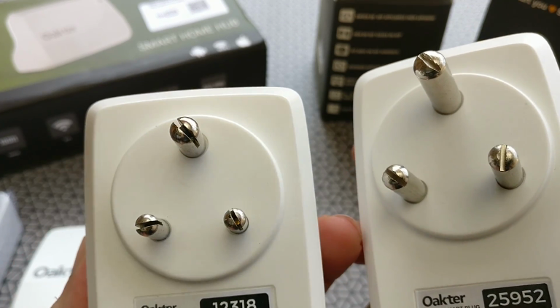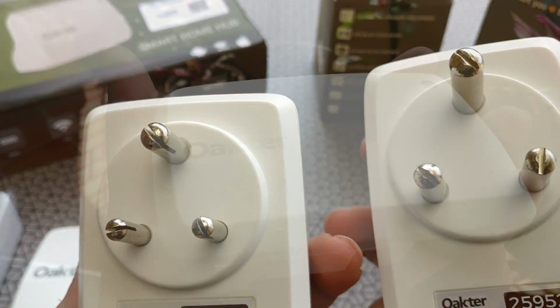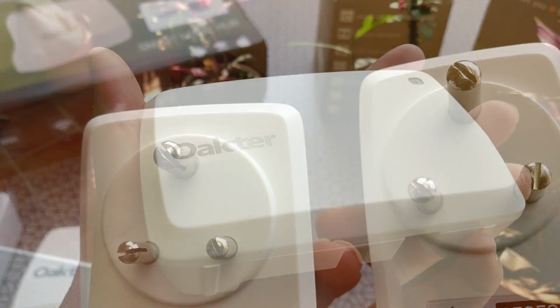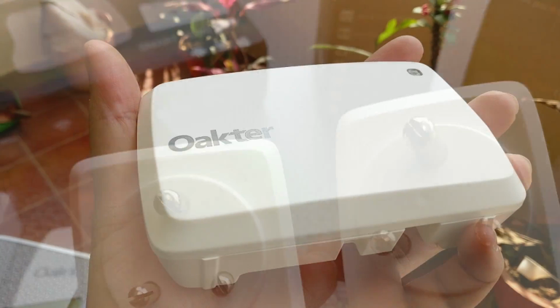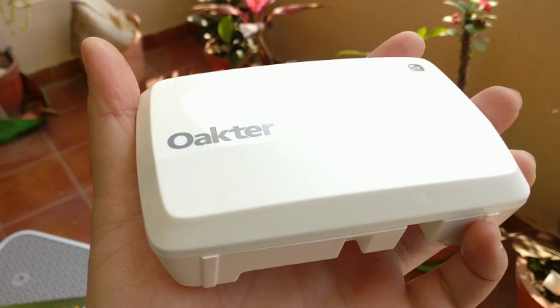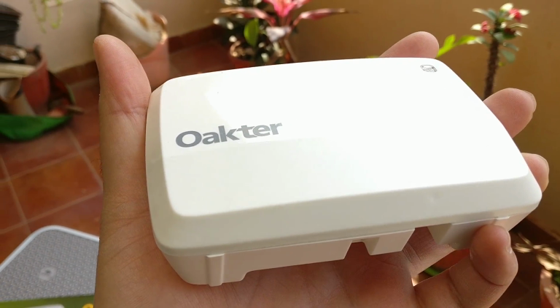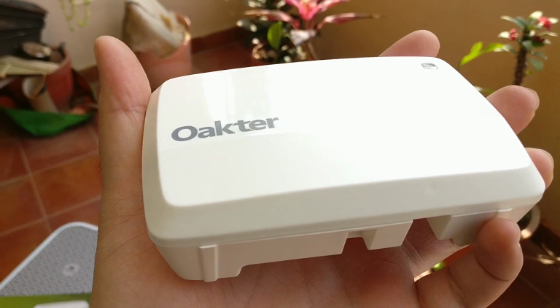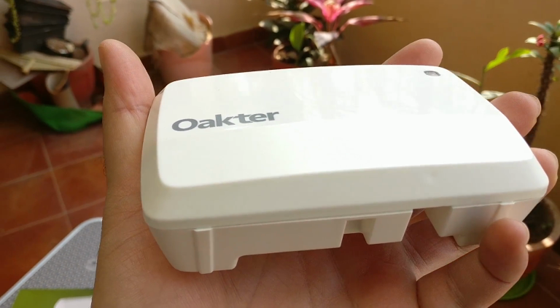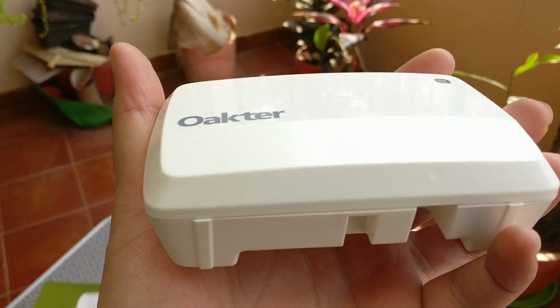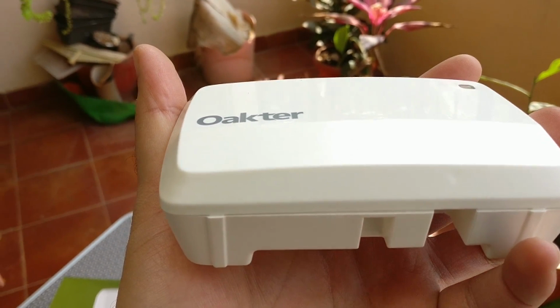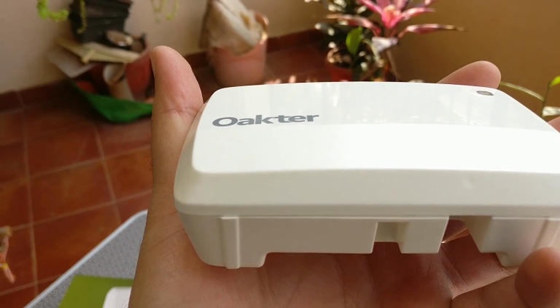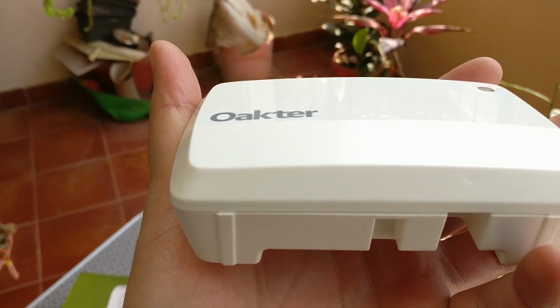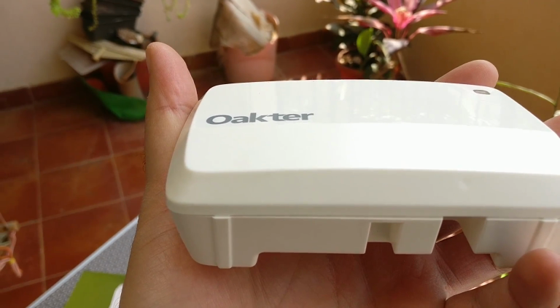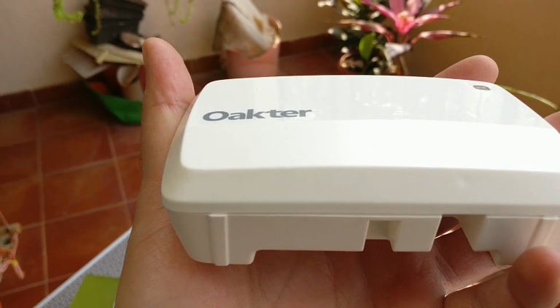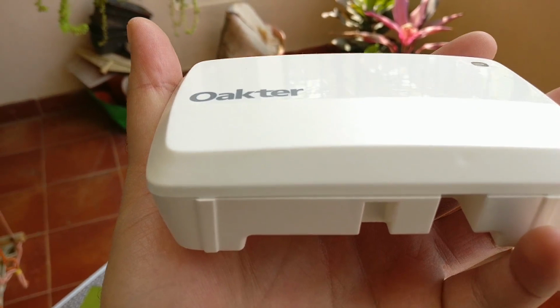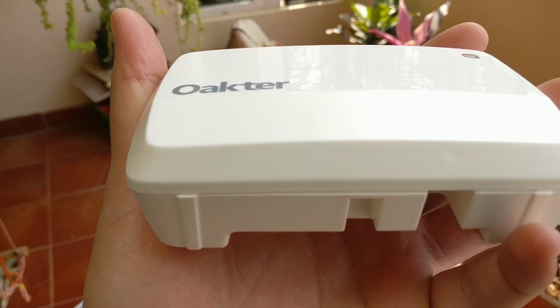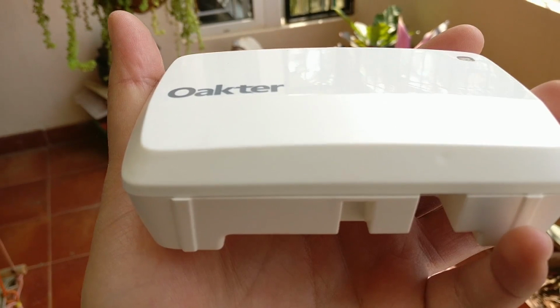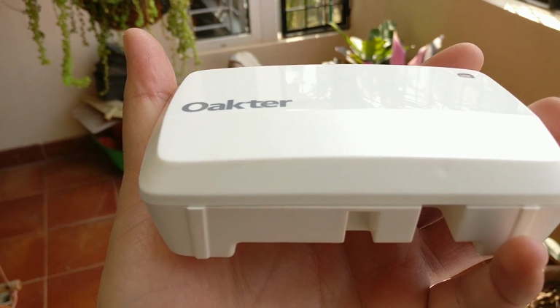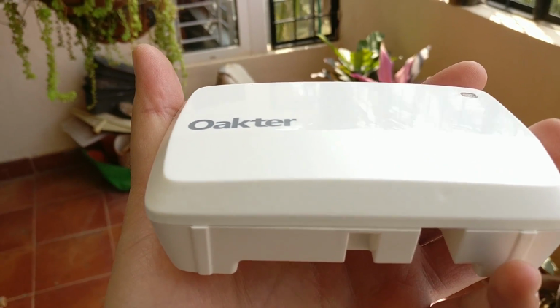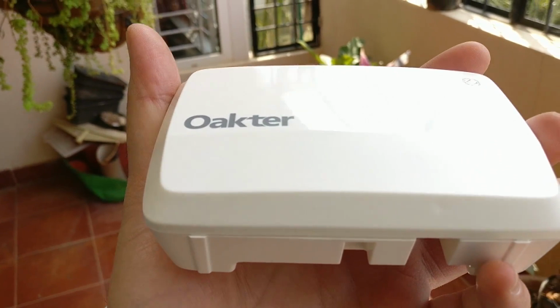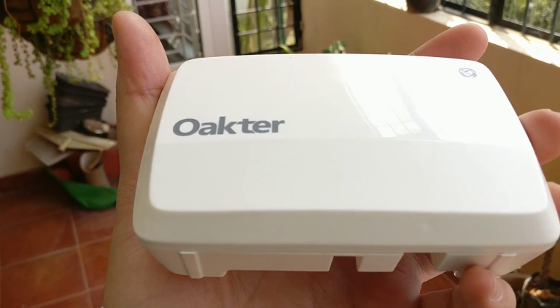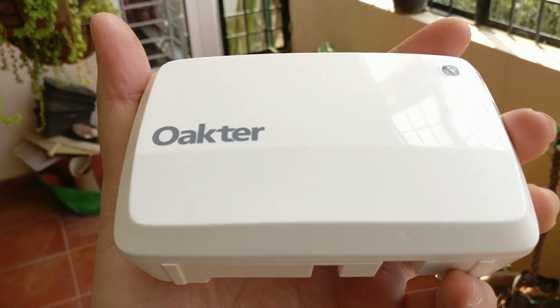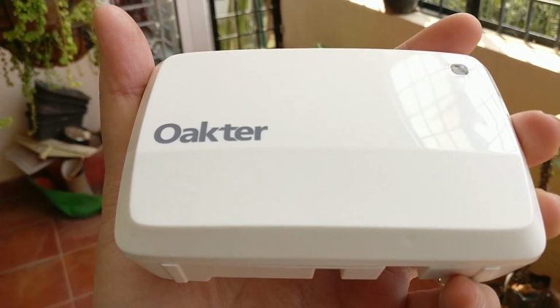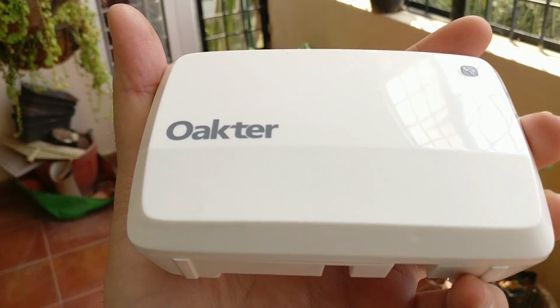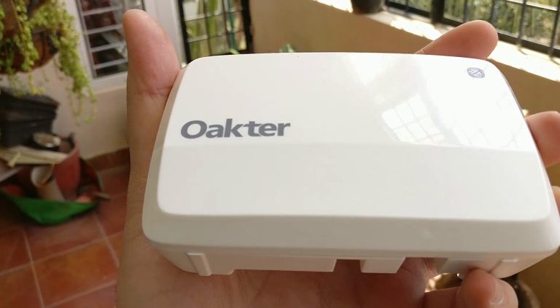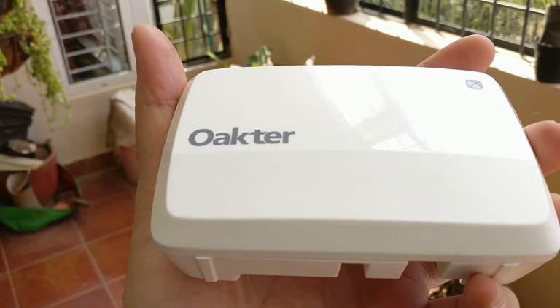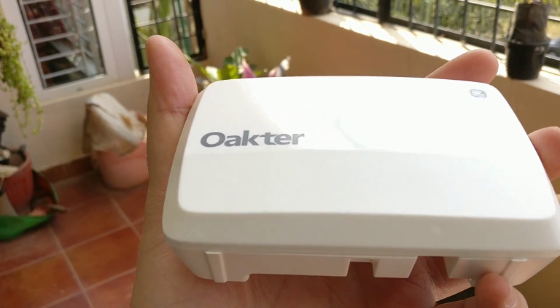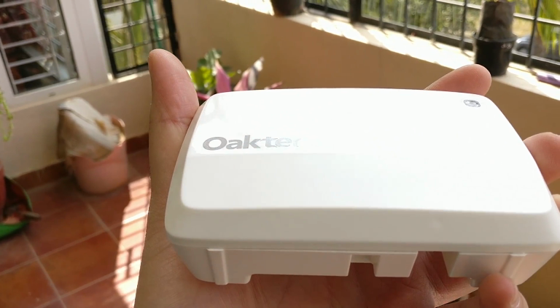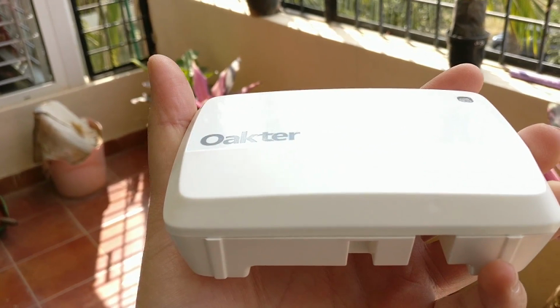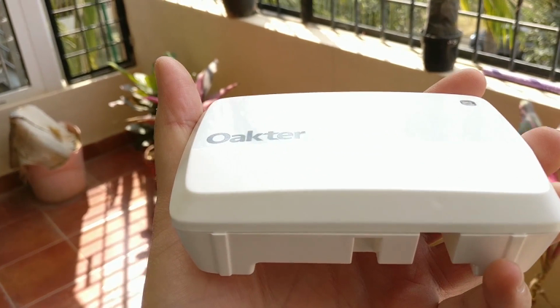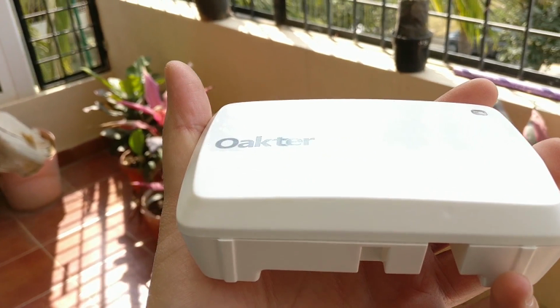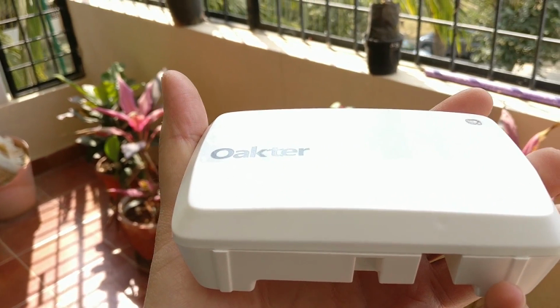The main unit is the heart of the system. It's really light, has no buttons on it, and these devices look like they can really last a while before showing any signs of wear.